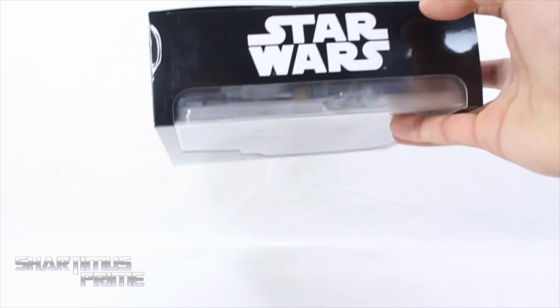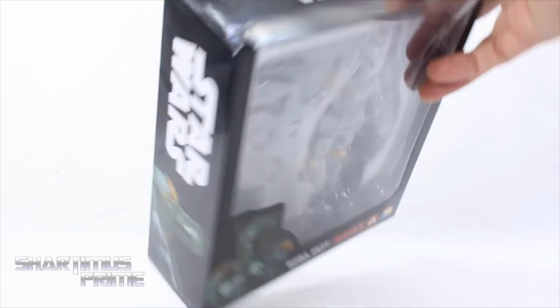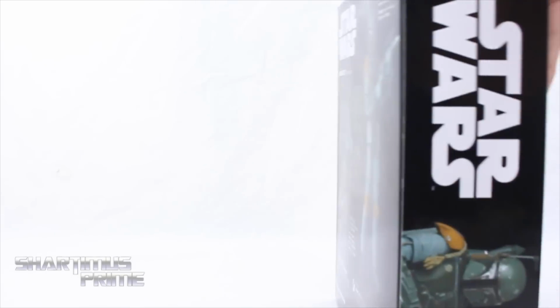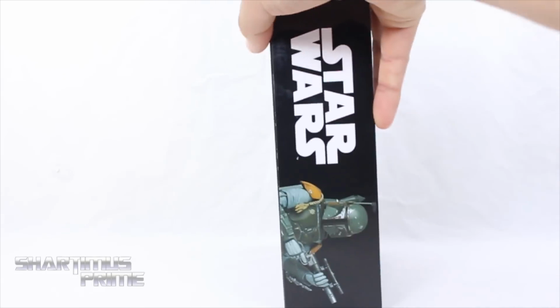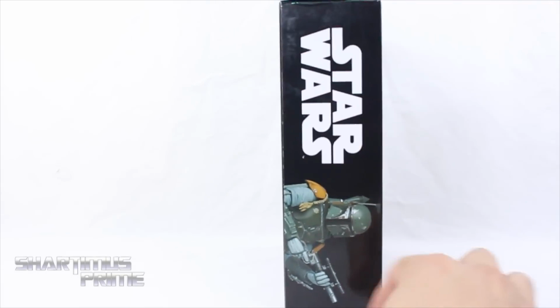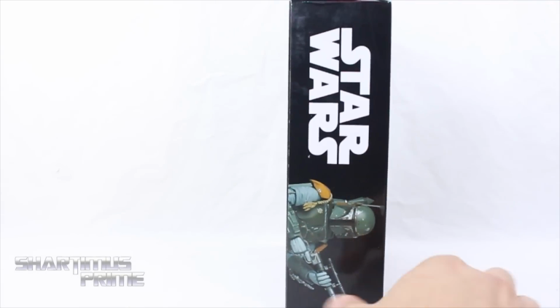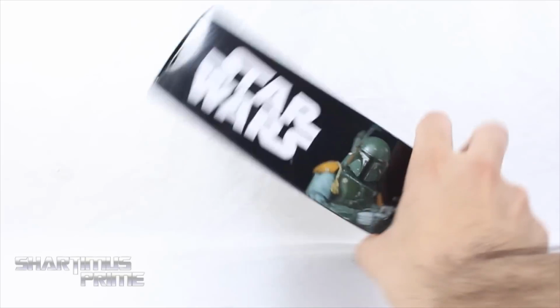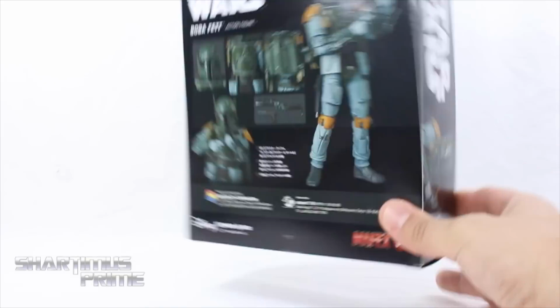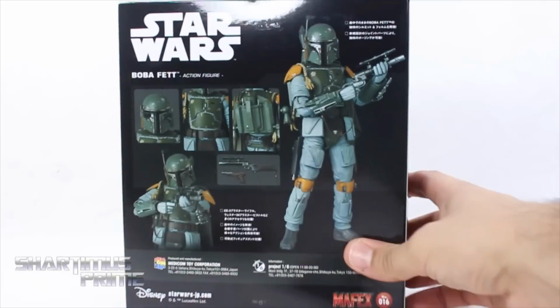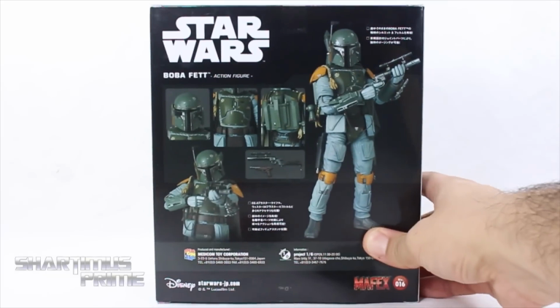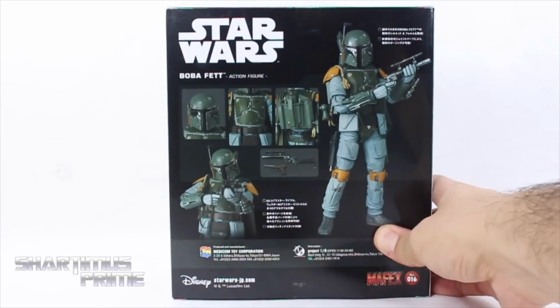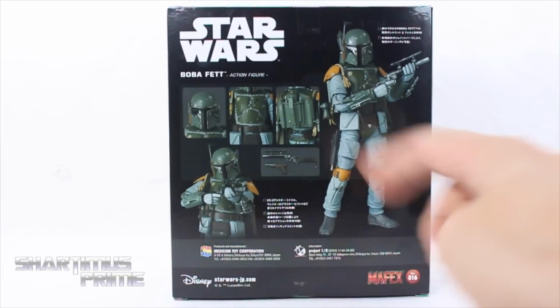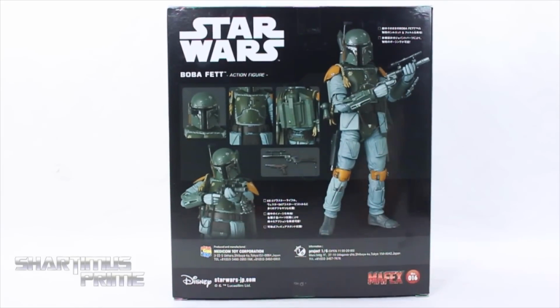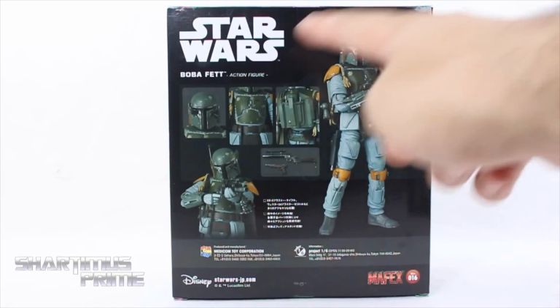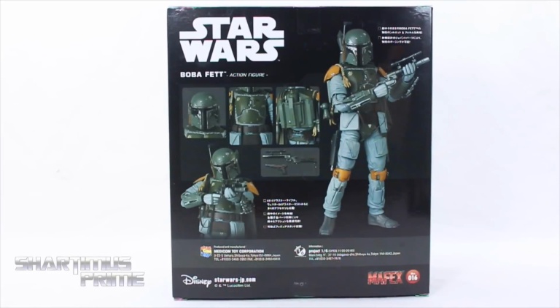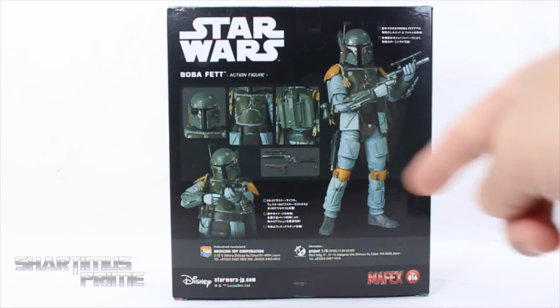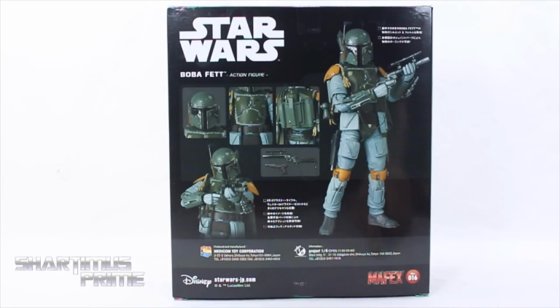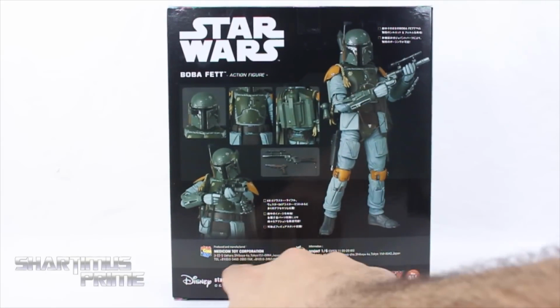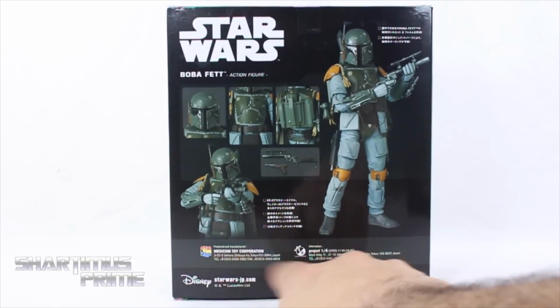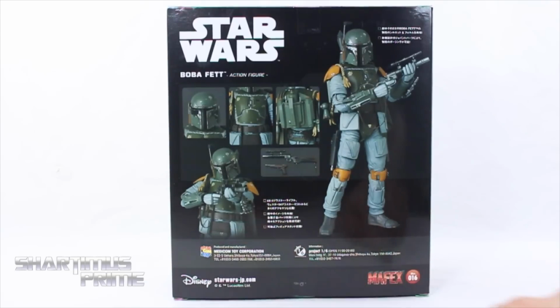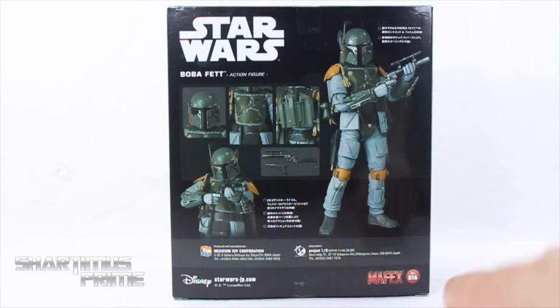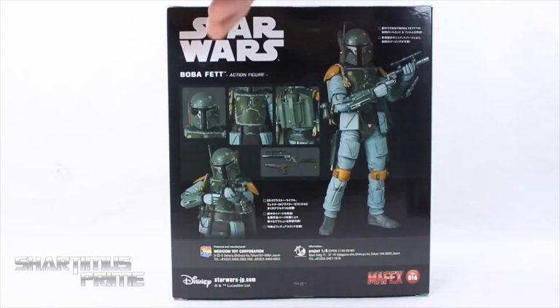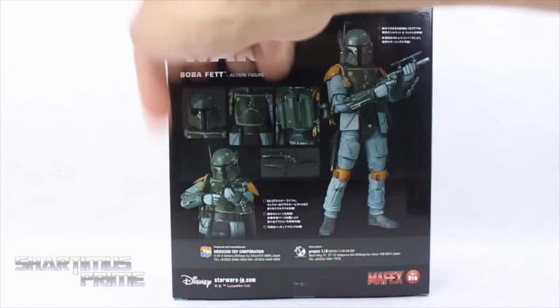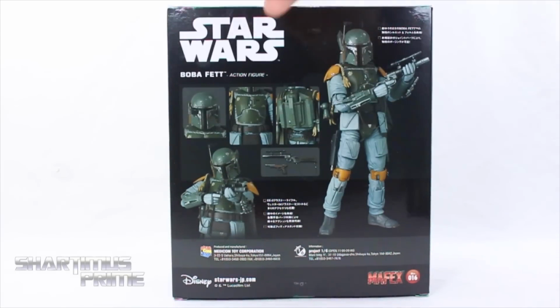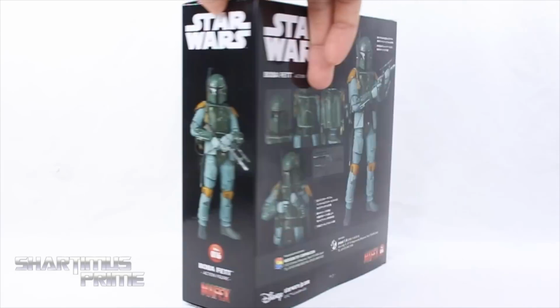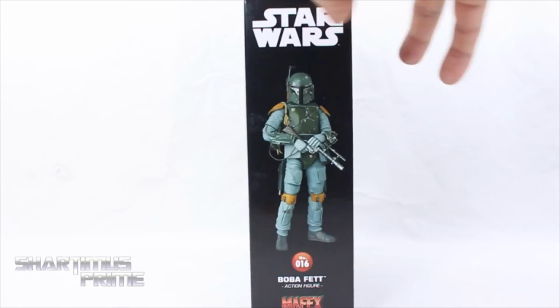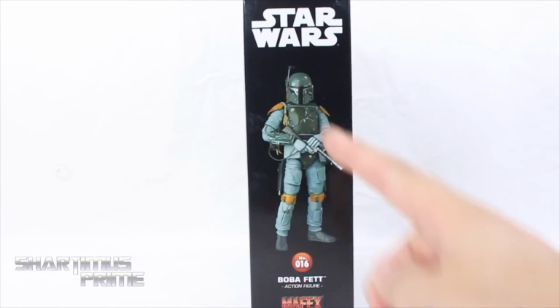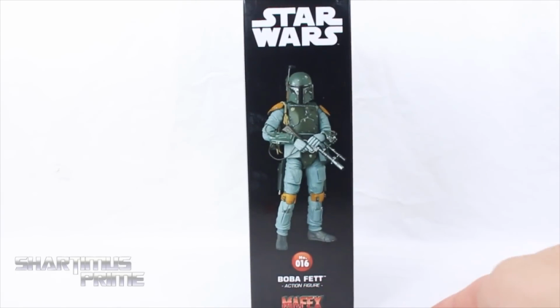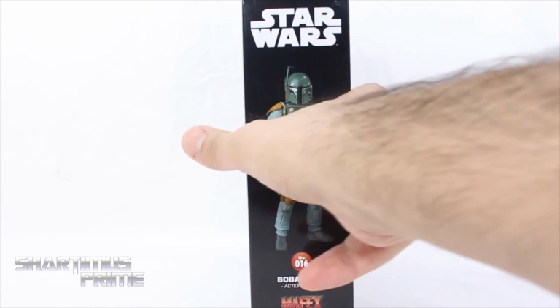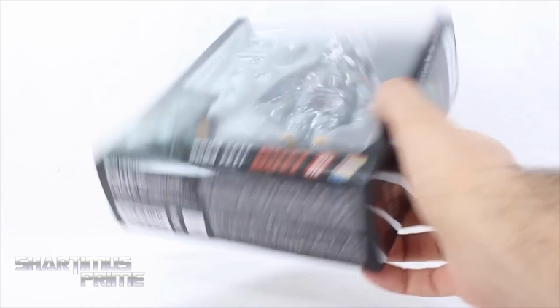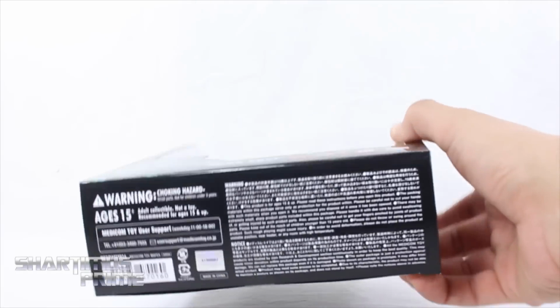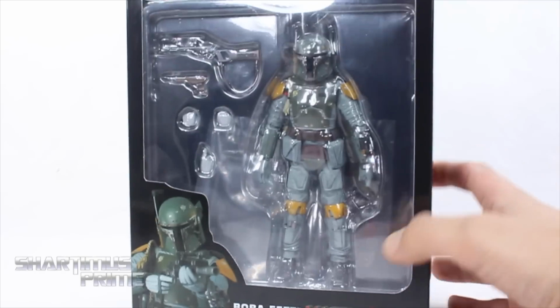We've got Star Wars at the top right over there and on the side you can see Boba Fett. On the very back you can see some product shots, some stuff written in Japanese, and then you get their contact info. At the bottom it says Disney right there — licensing — and then you get Boba Fett right over there.